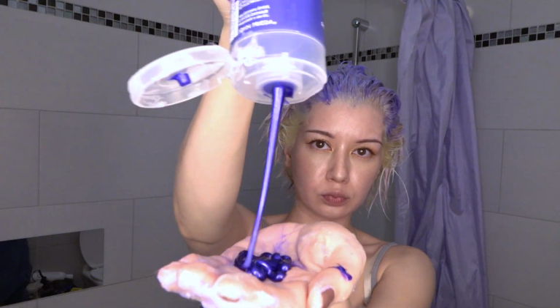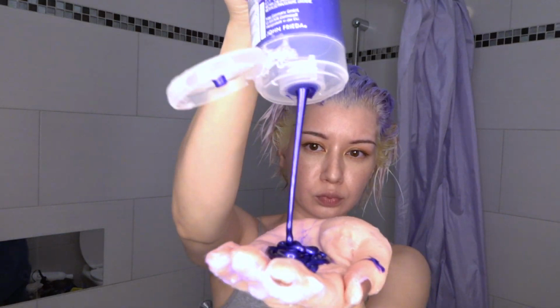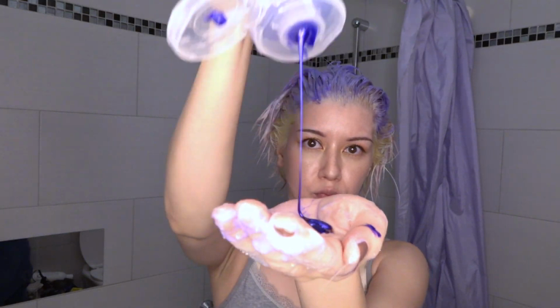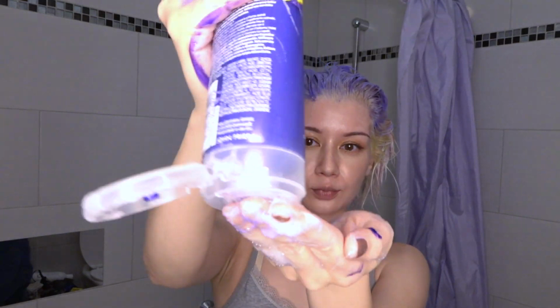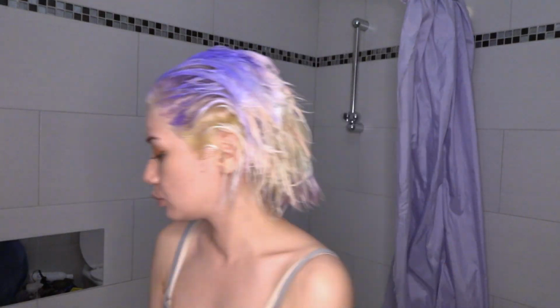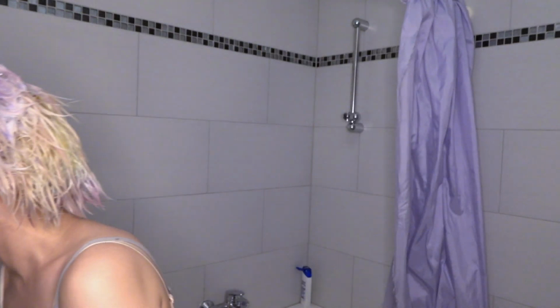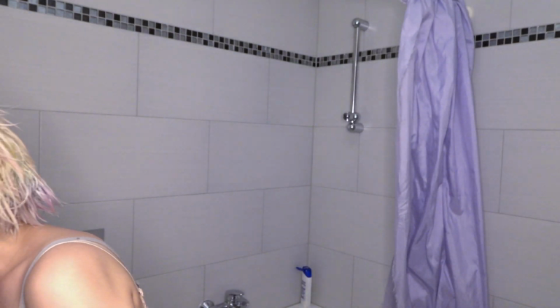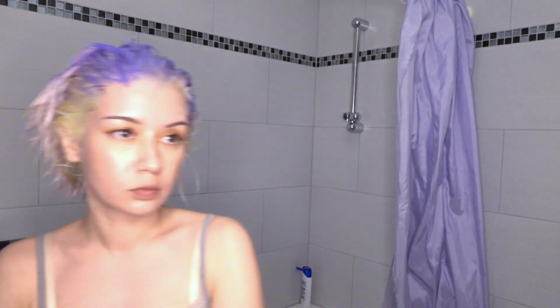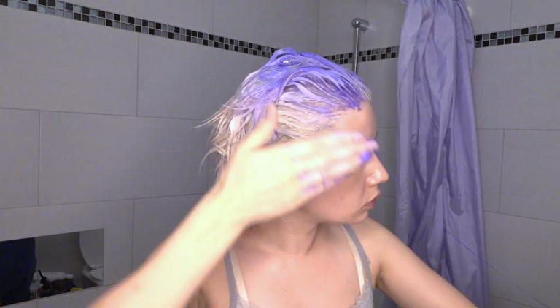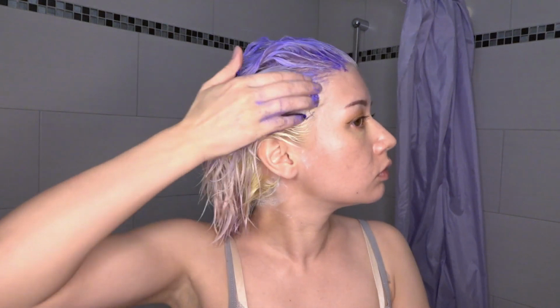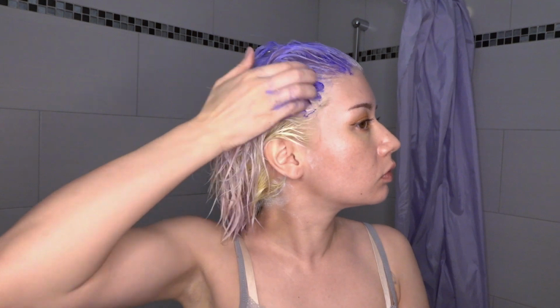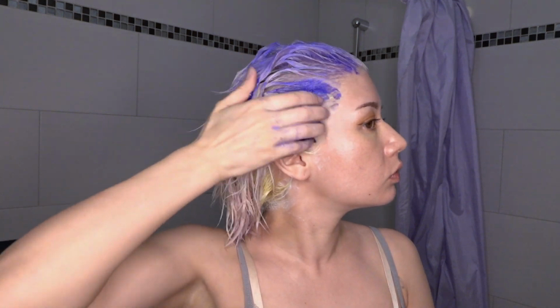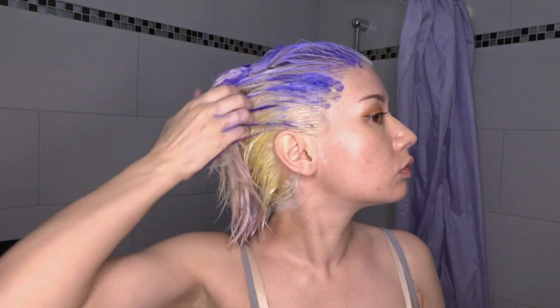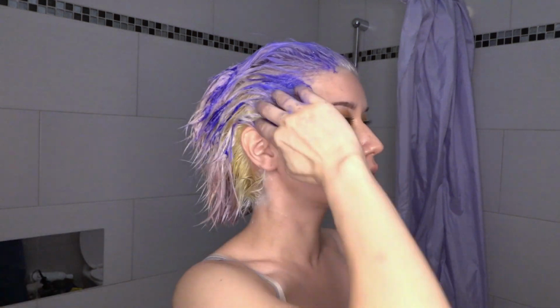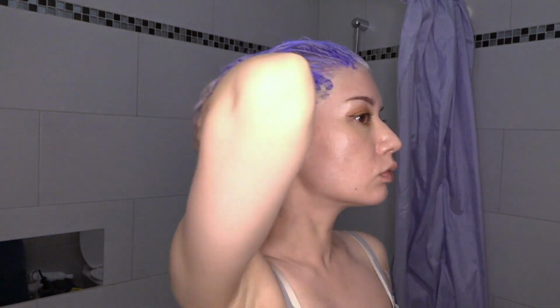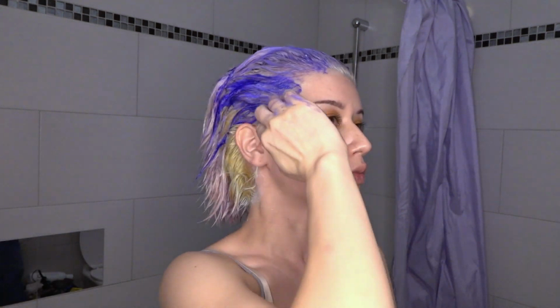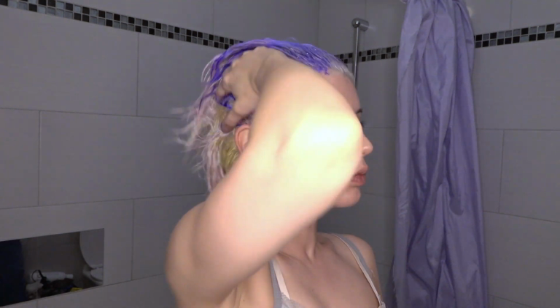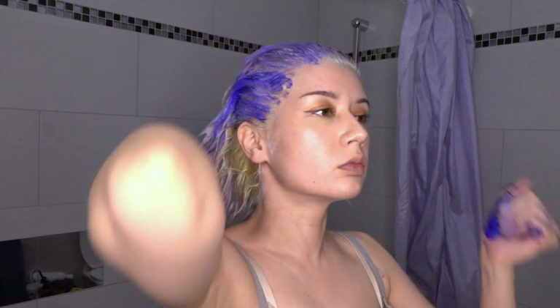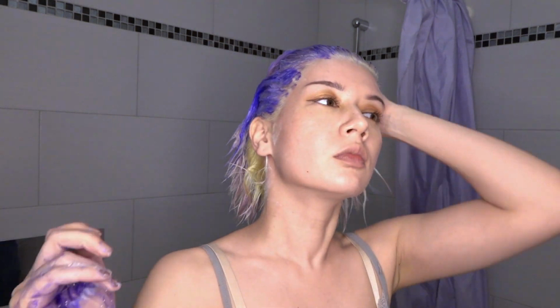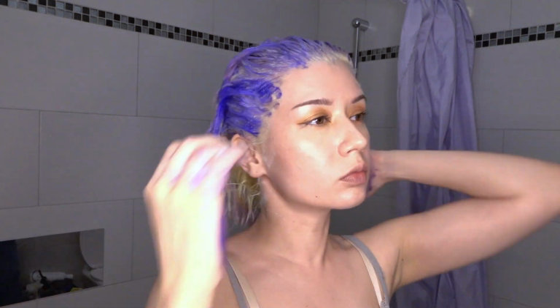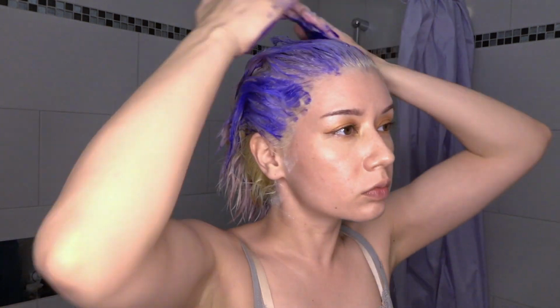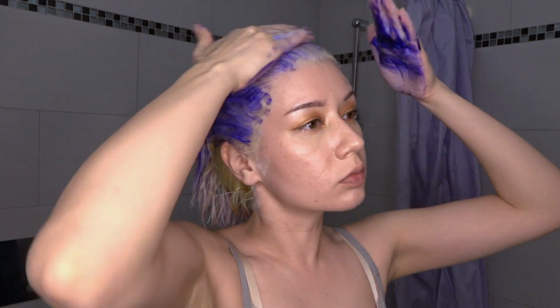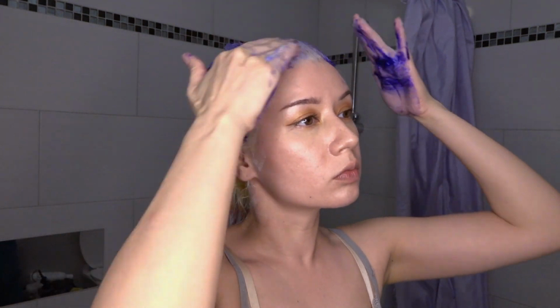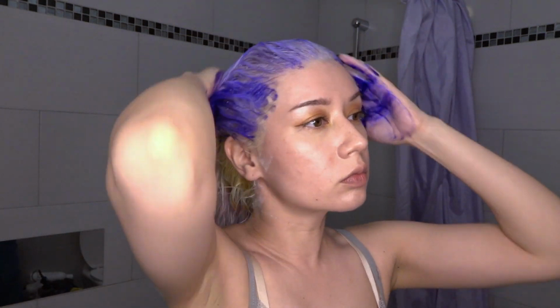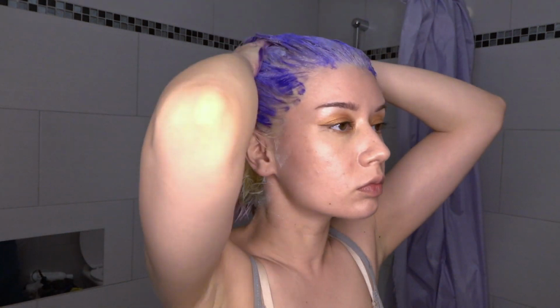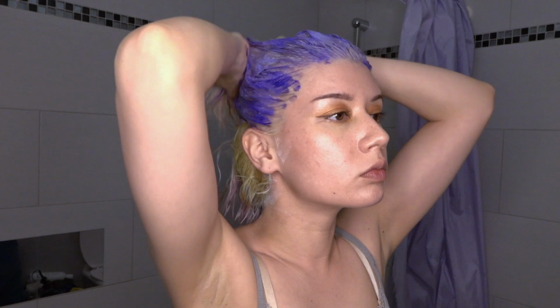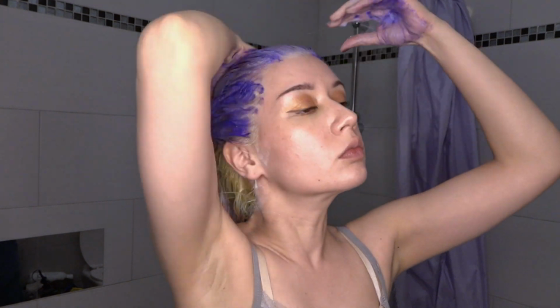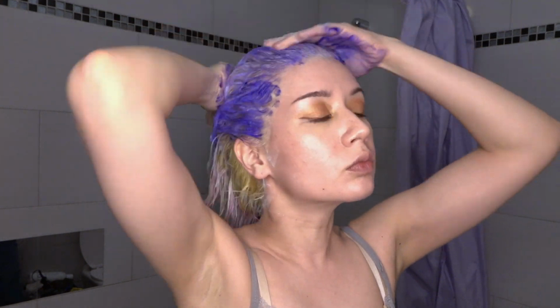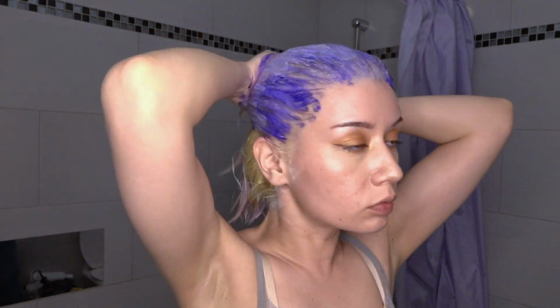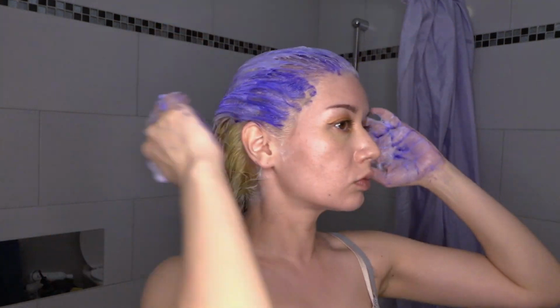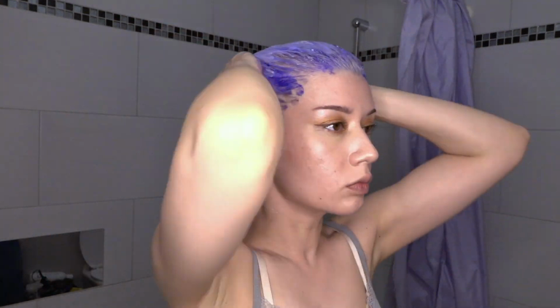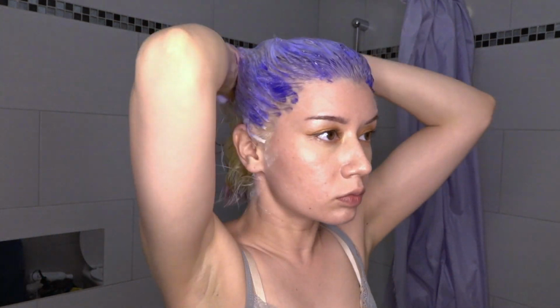So I put all my hope into this purple shampoo from the drugstore. I'm not going to show you the brand because I'm not going to advertise this product — and you'll see in a few minutes why.